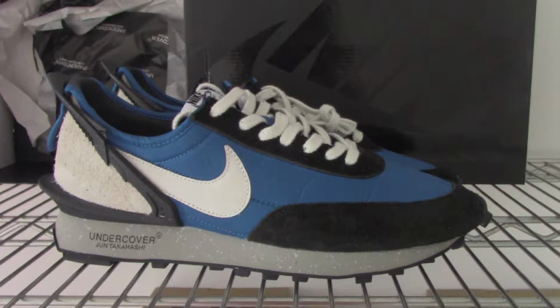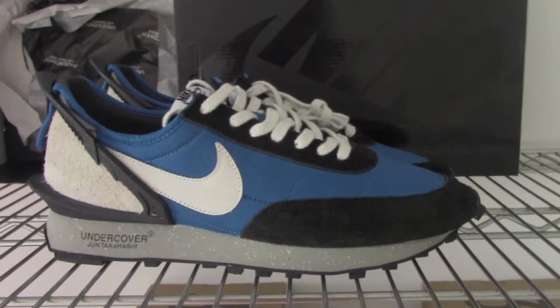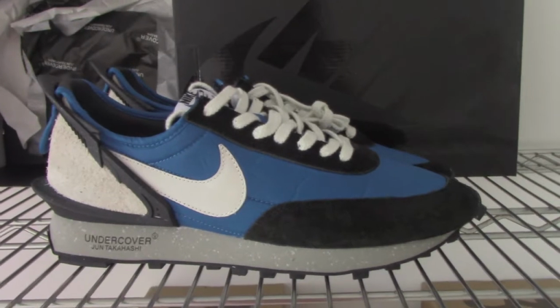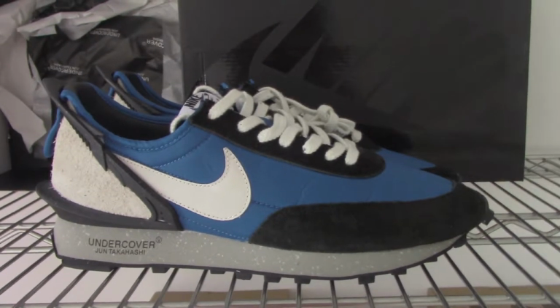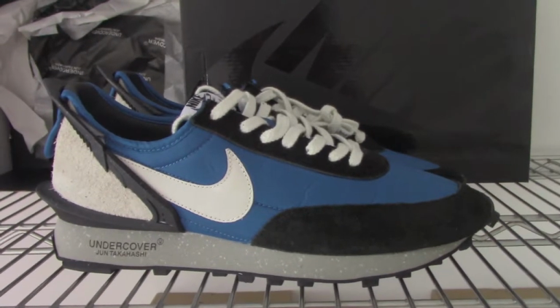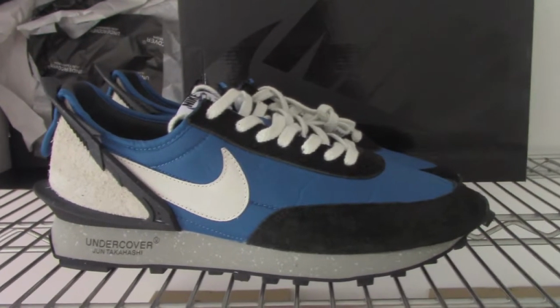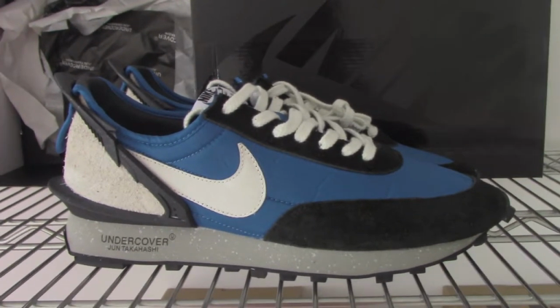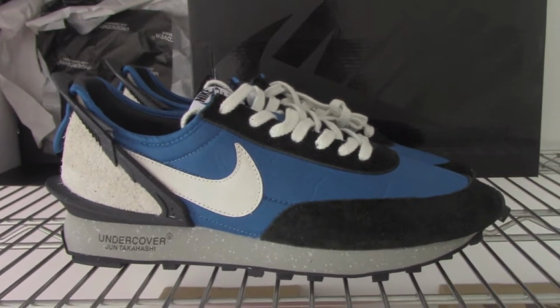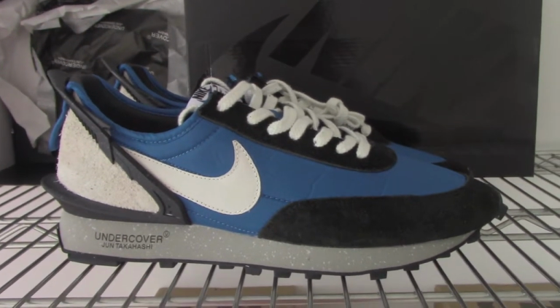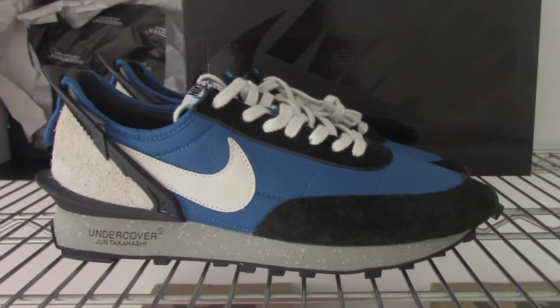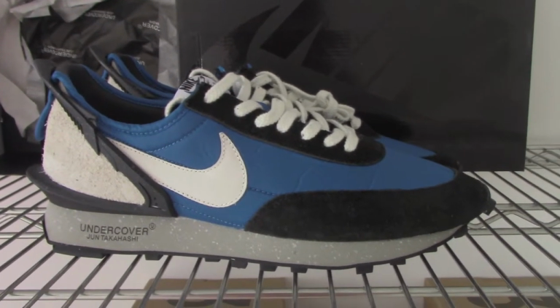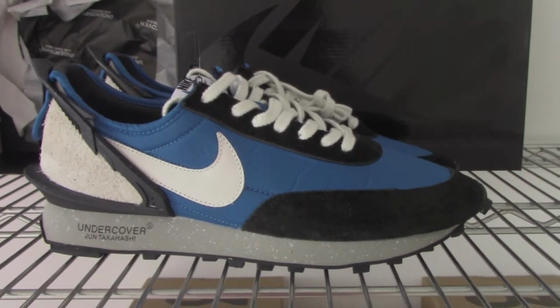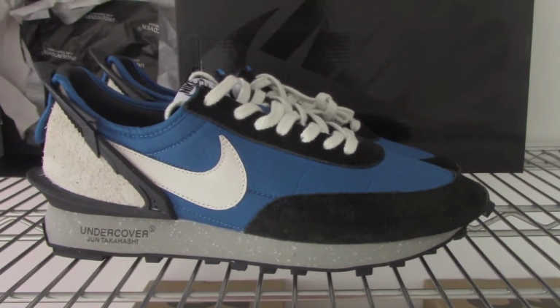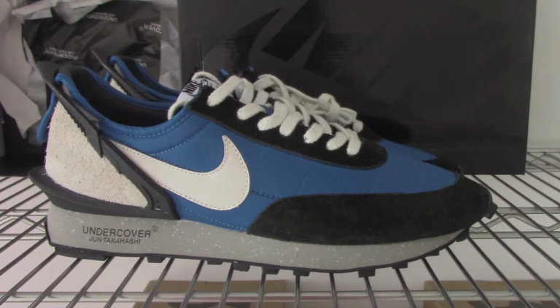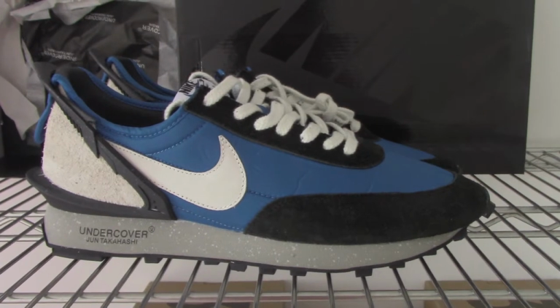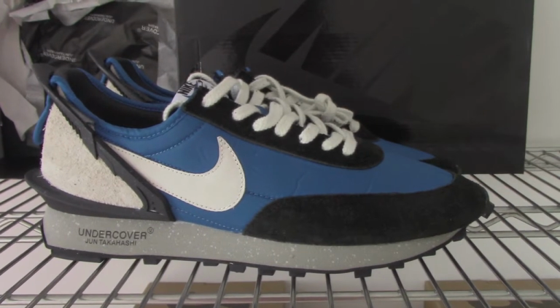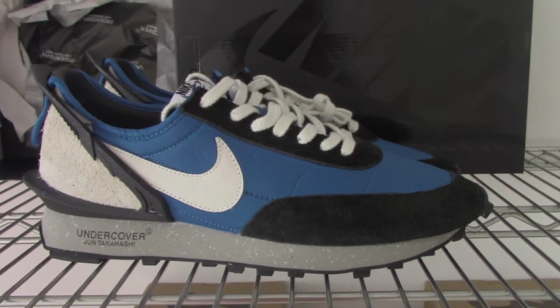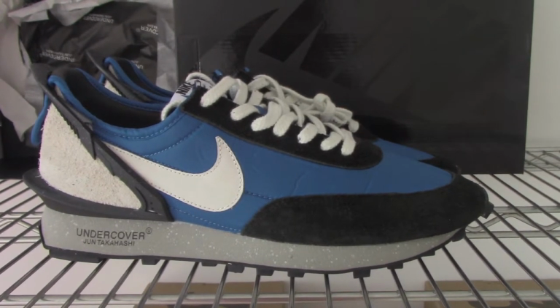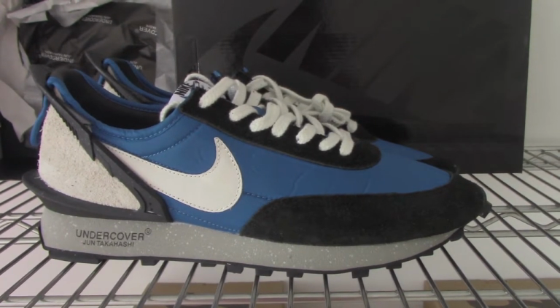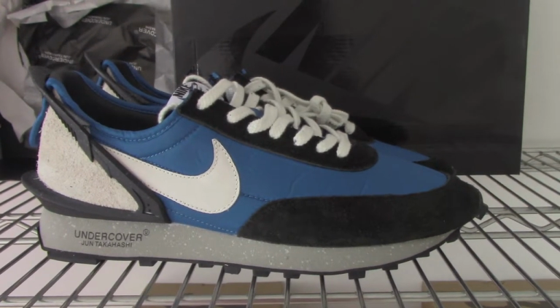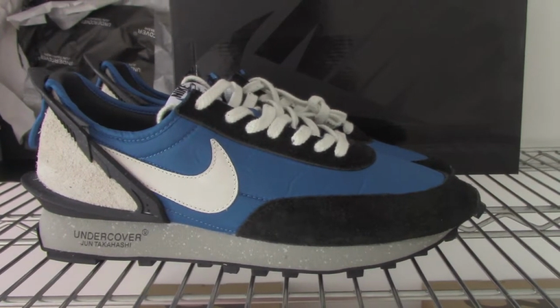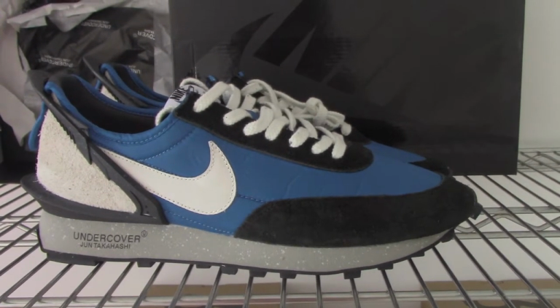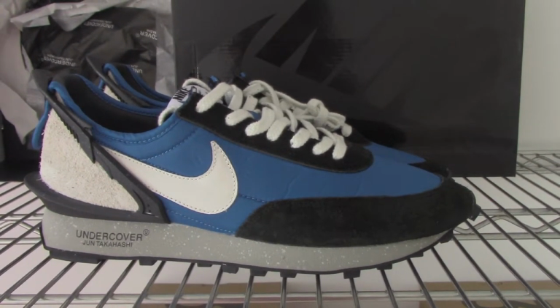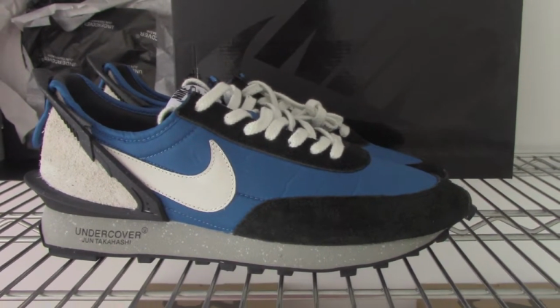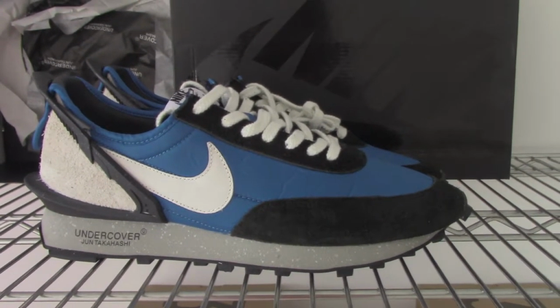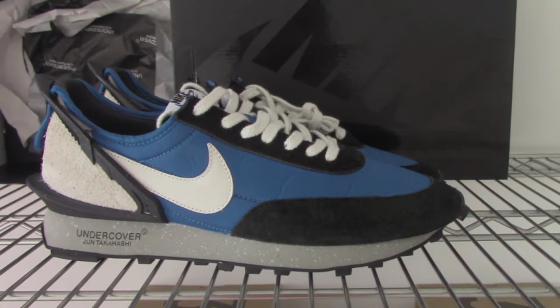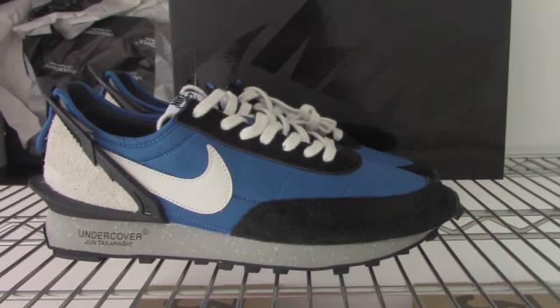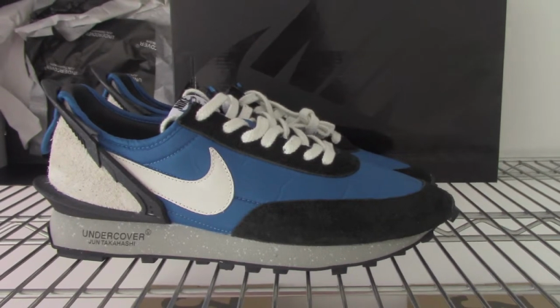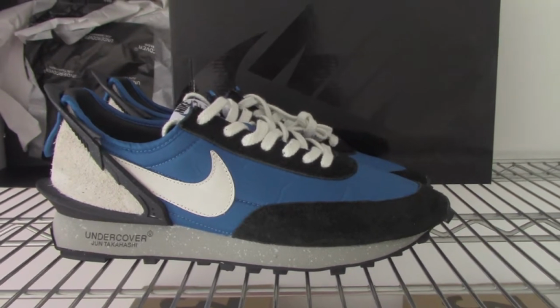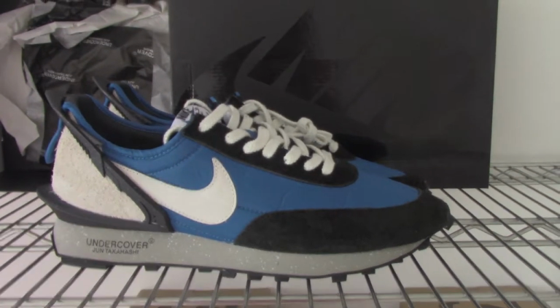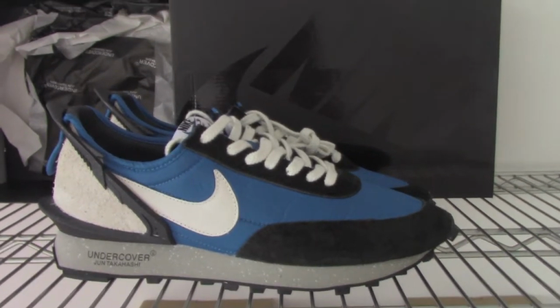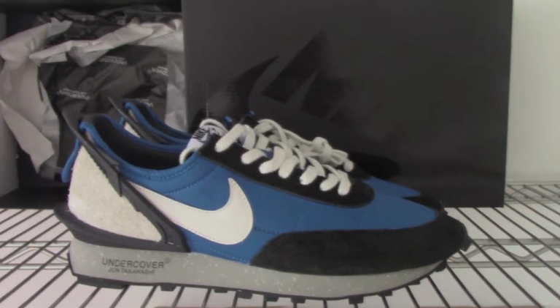What's up, viewers? Welcome back. So this is the new shoes here, and this one is Nike shoes. So you can check the shoes.